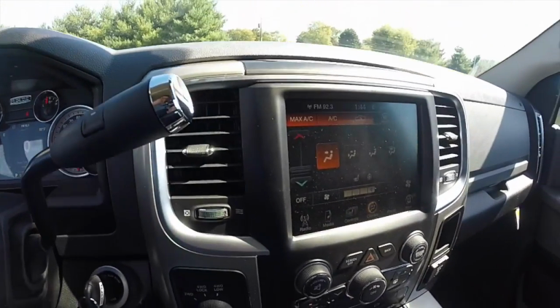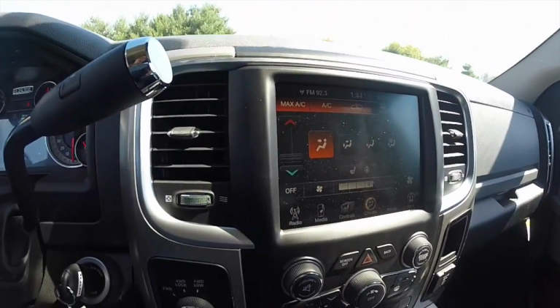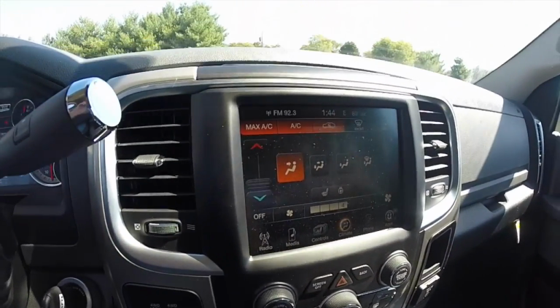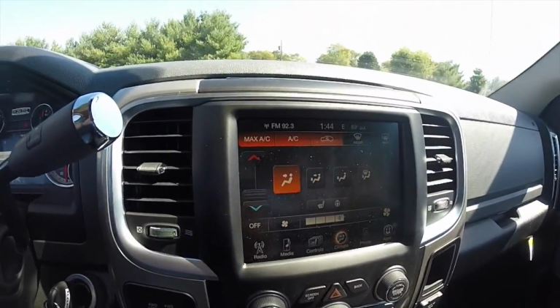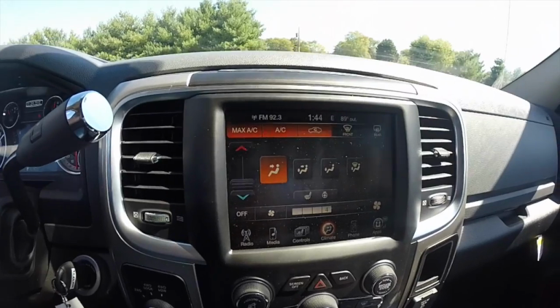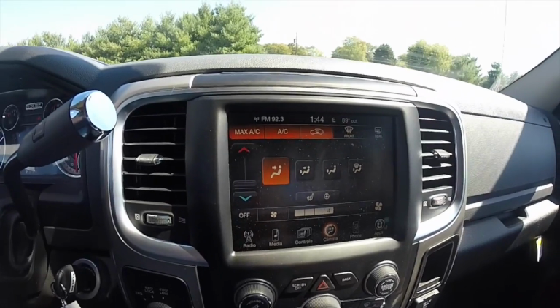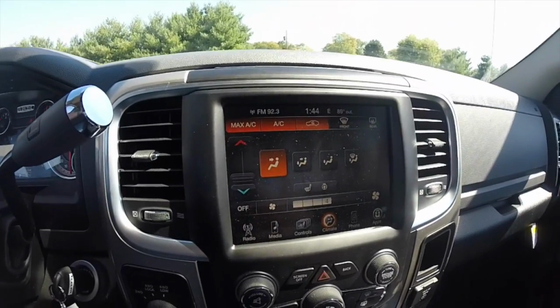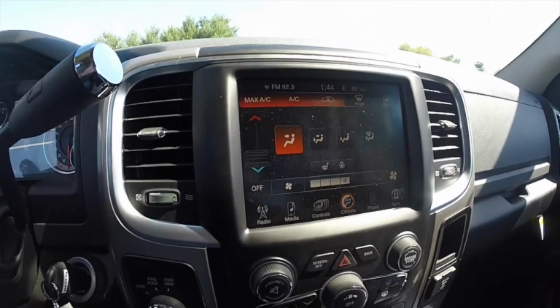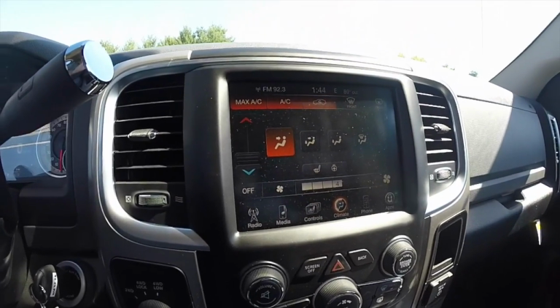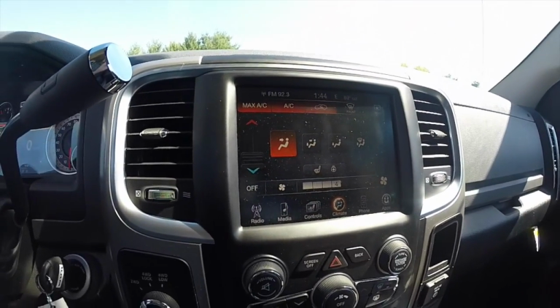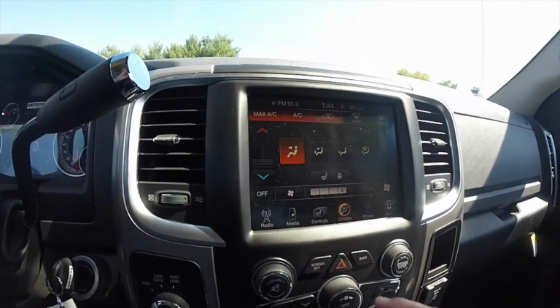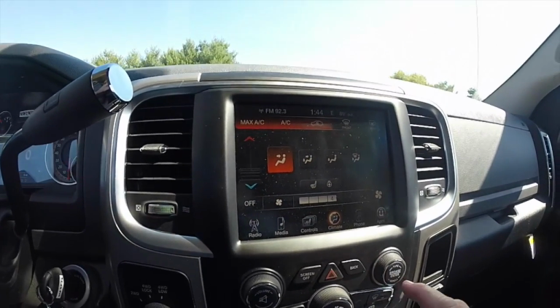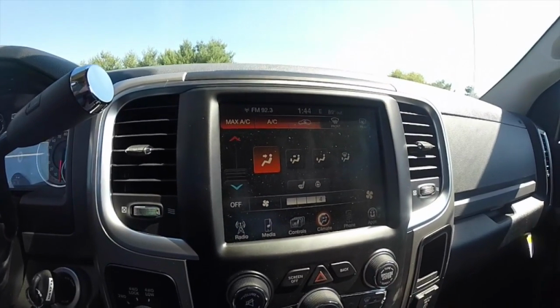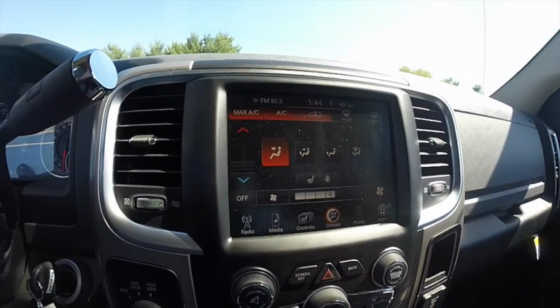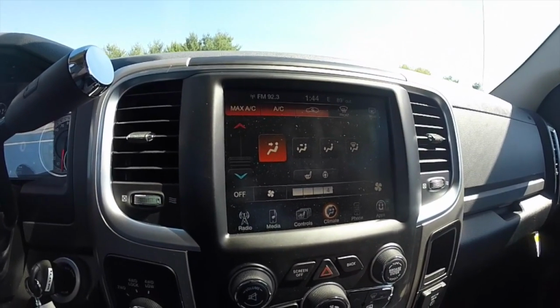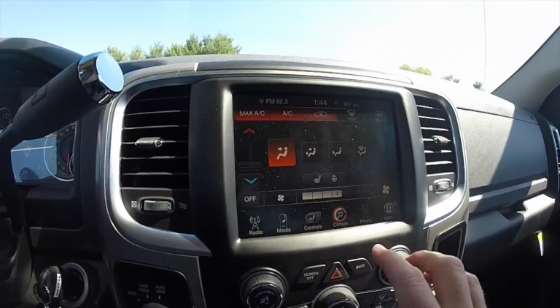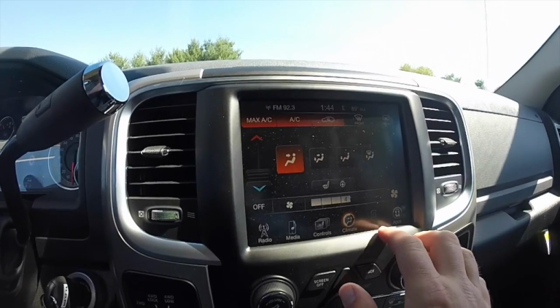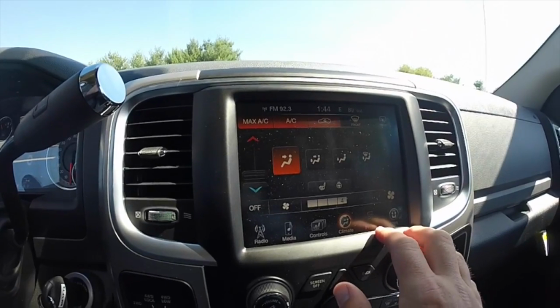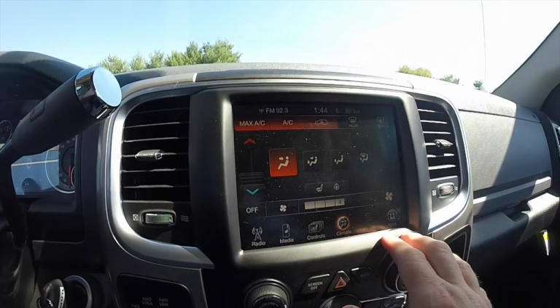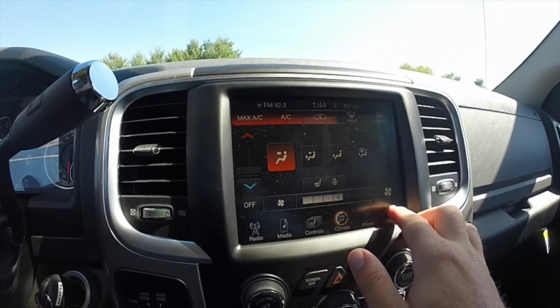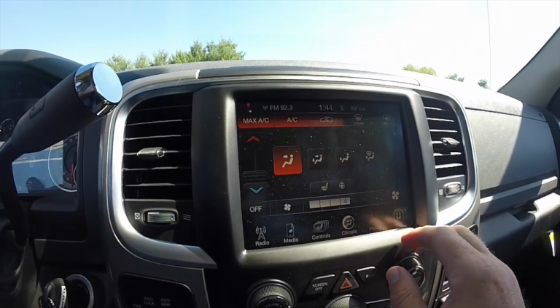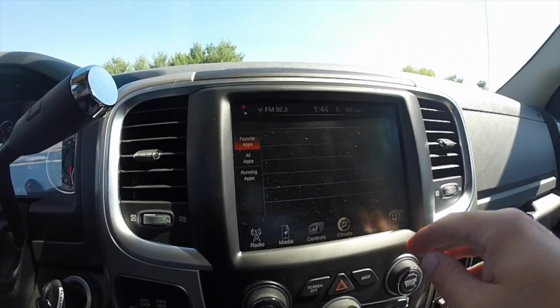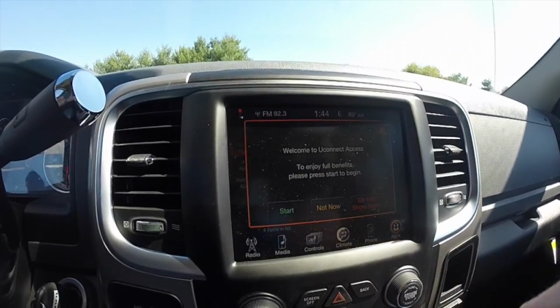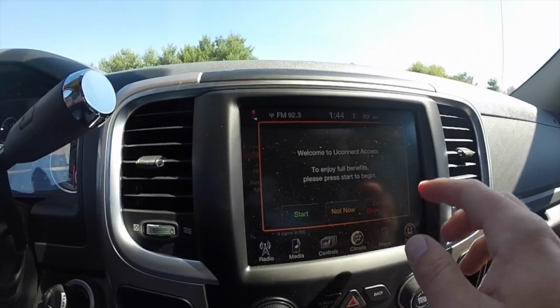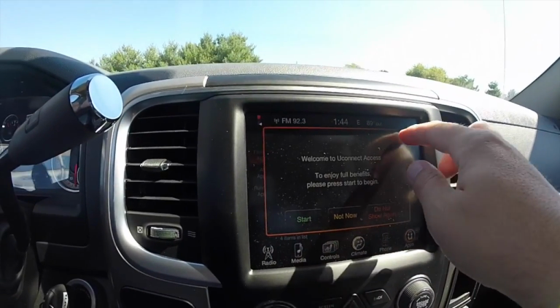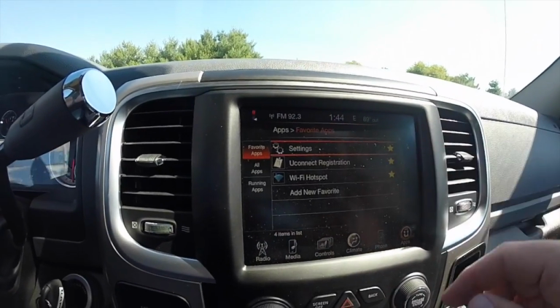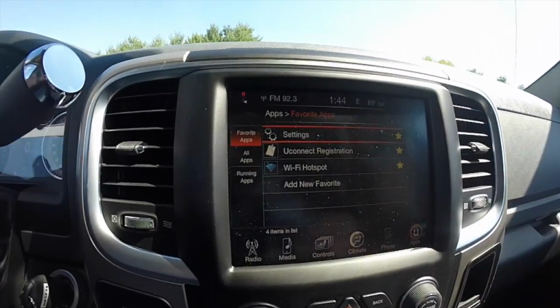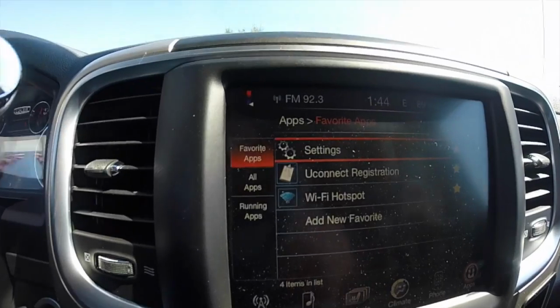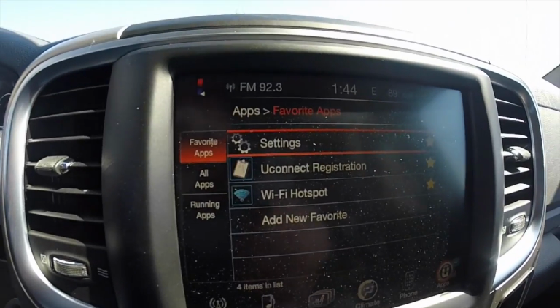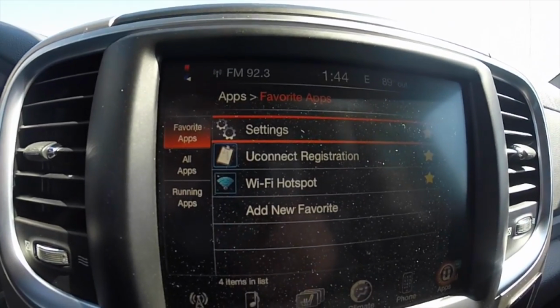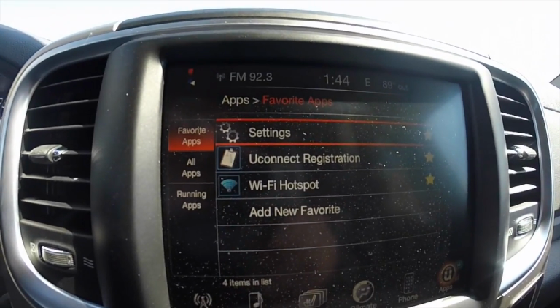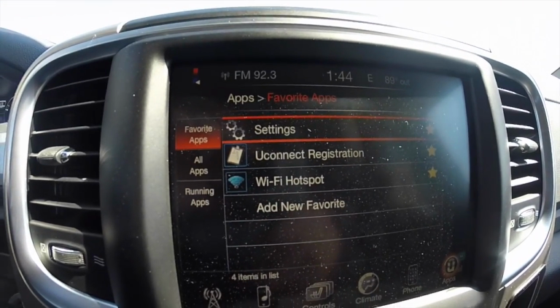It does have the 8.4 inch touch screen display. This vehicle is equipped with satellite radio and also has Uconnect apps, which features a Wi-Fi hotspot.